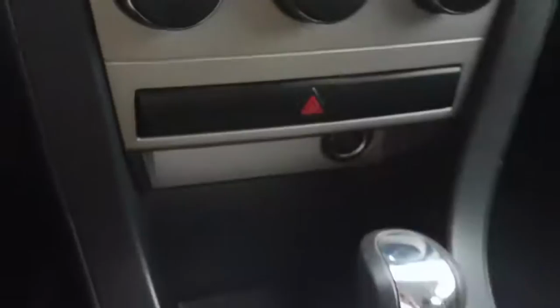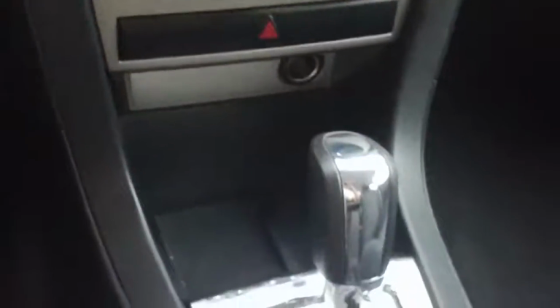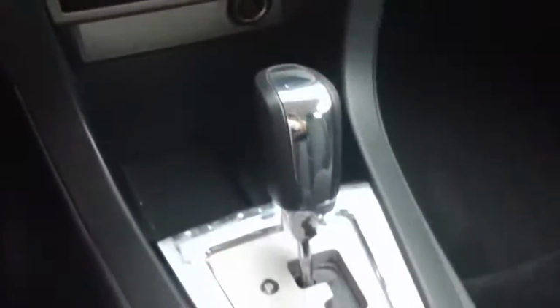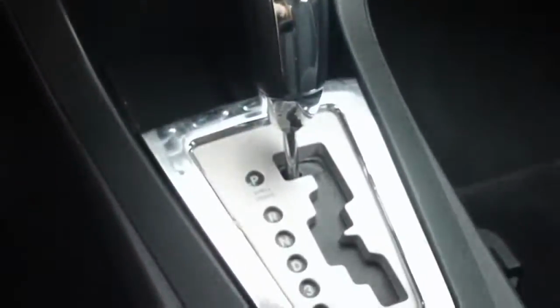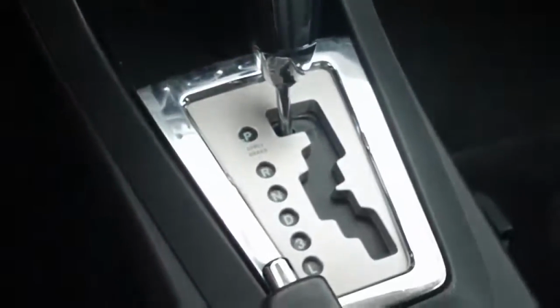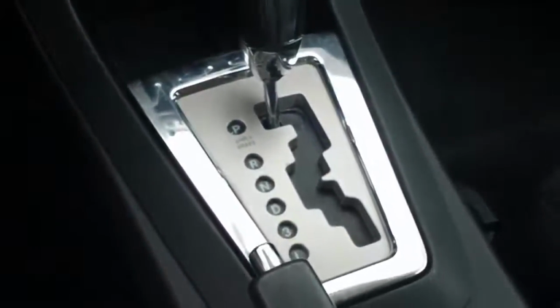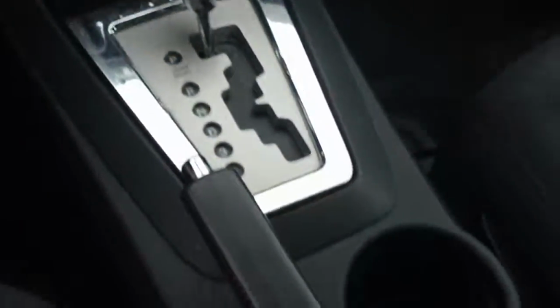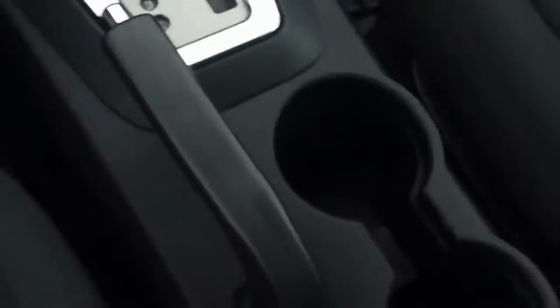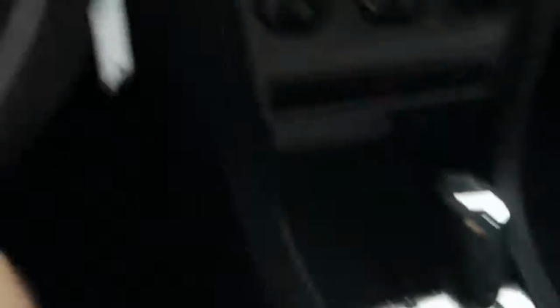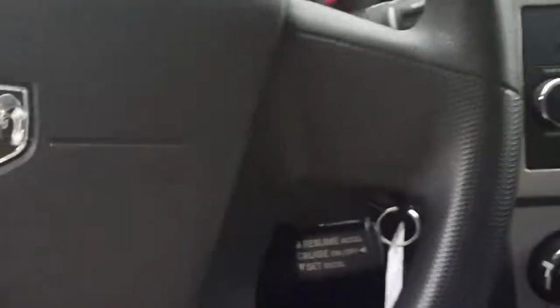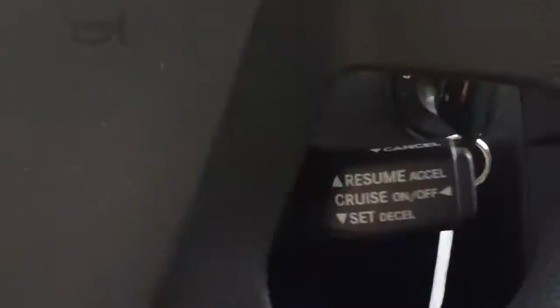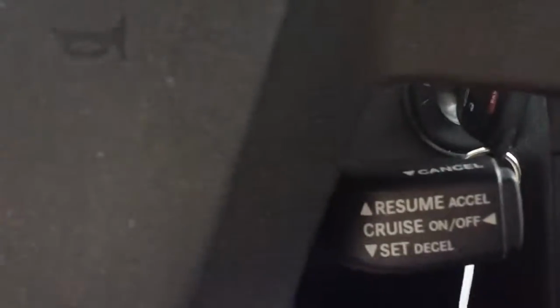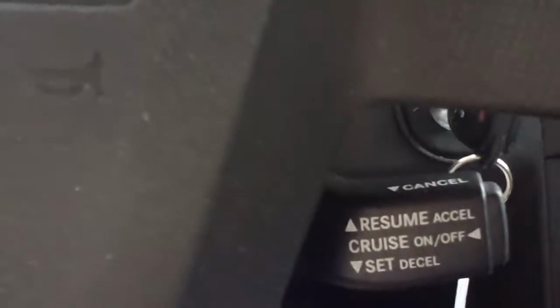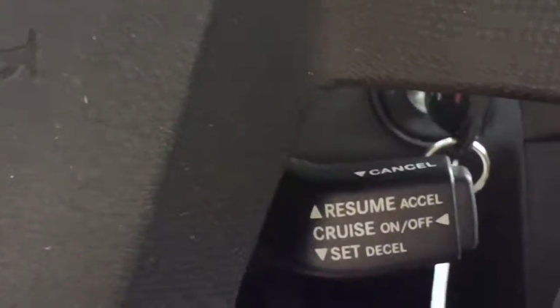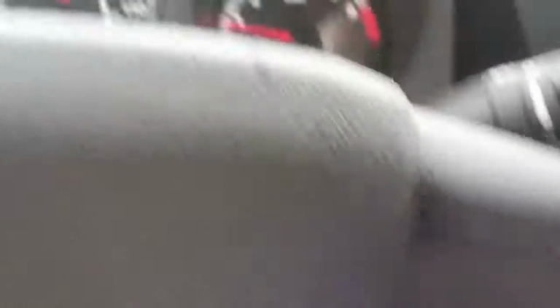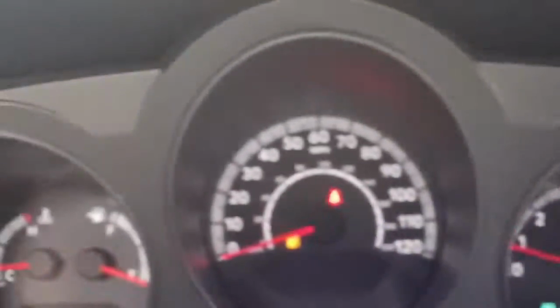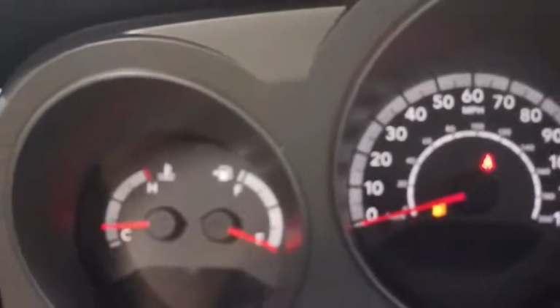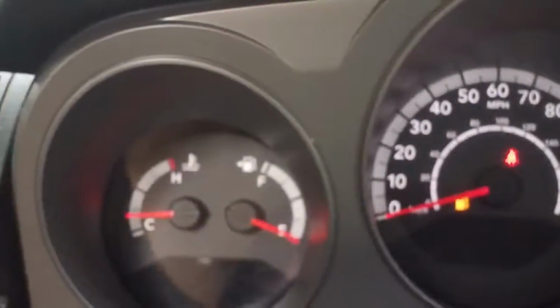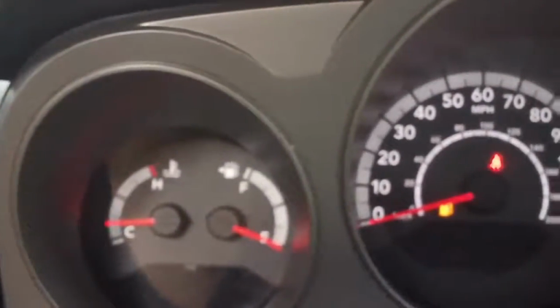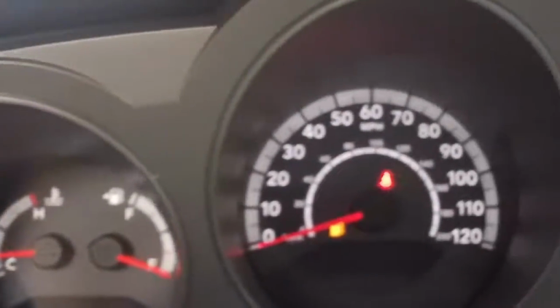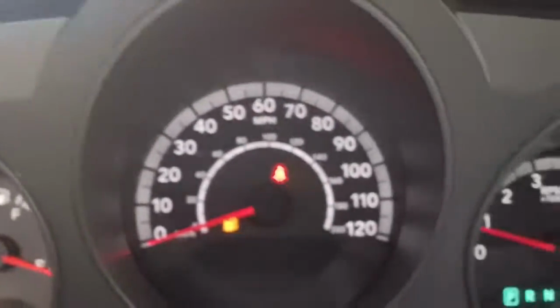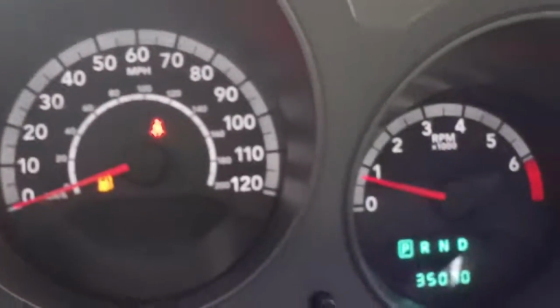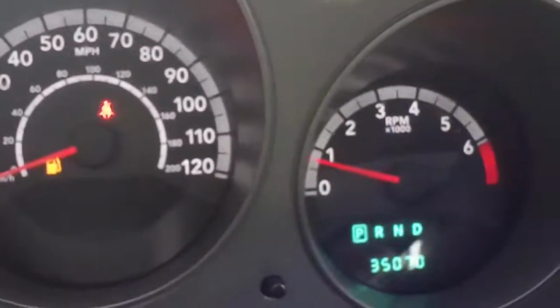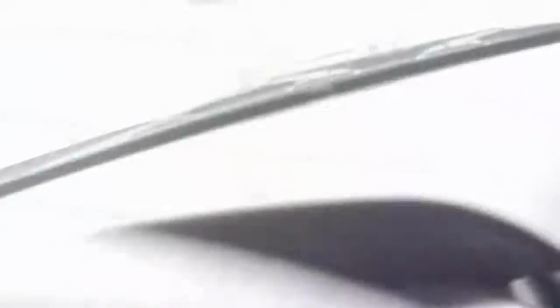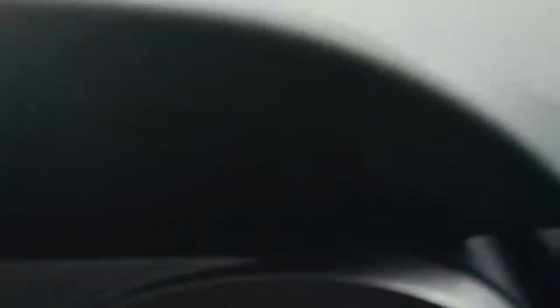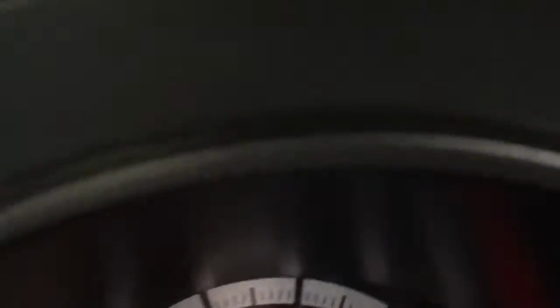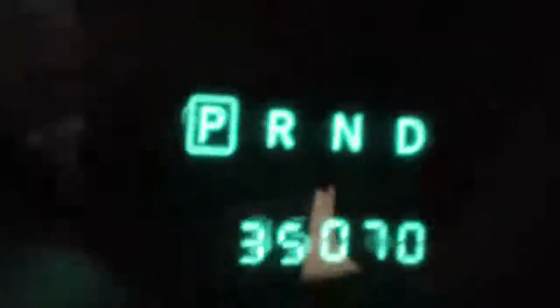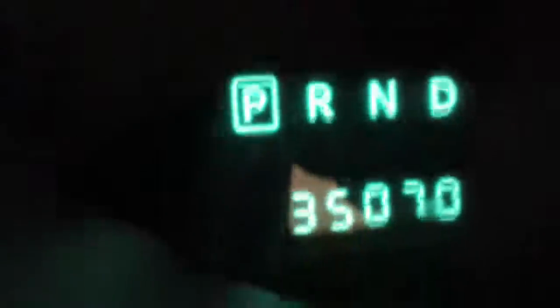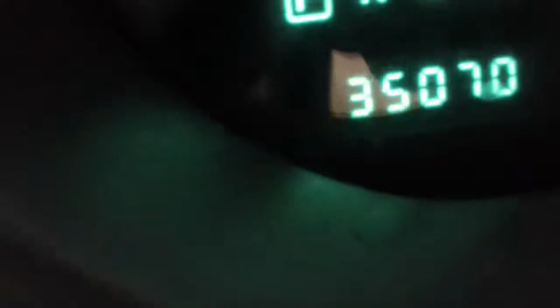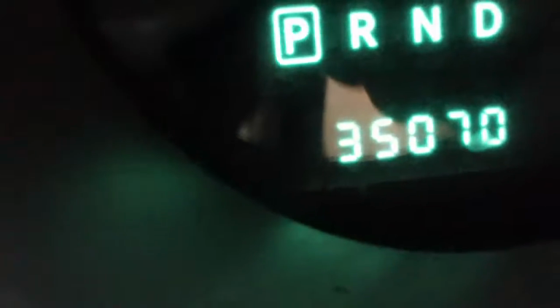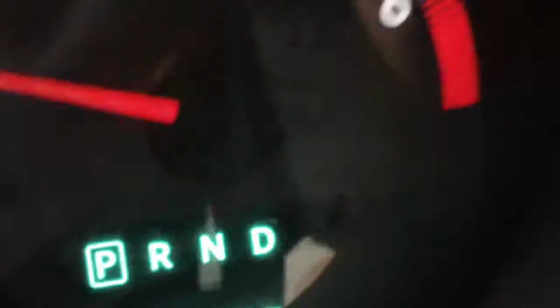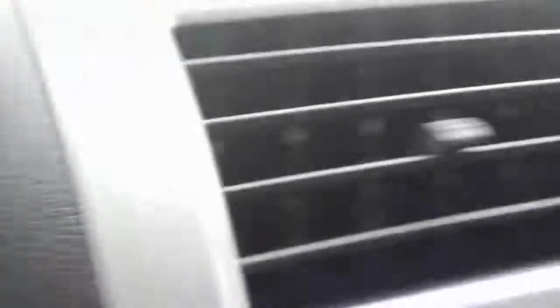Very nice sound there. Cruise control. That's your instrument panel. The mileage on this vehicle is 35,070.